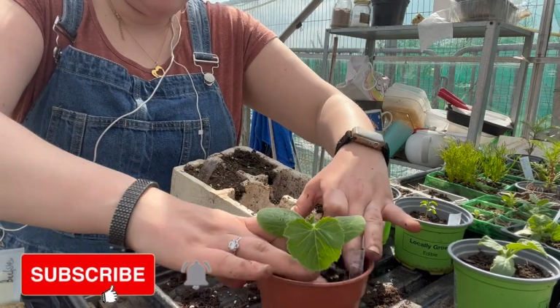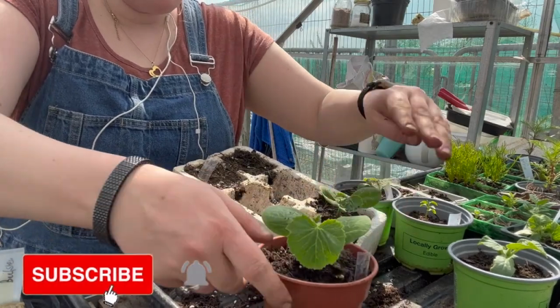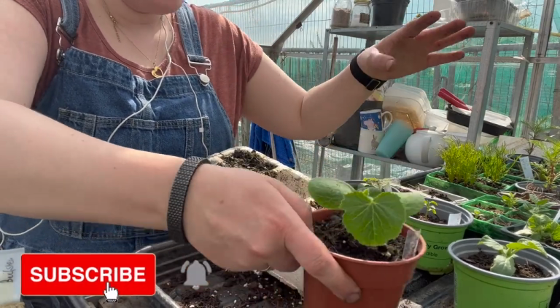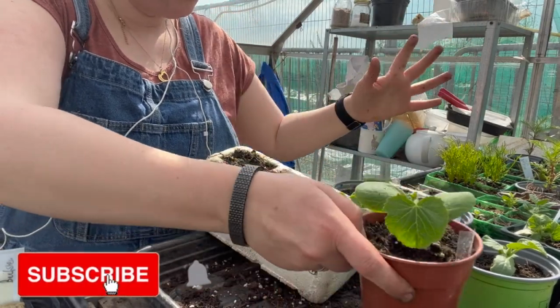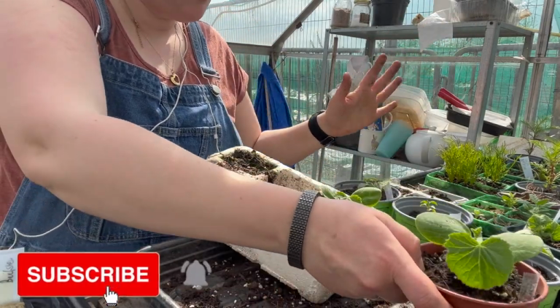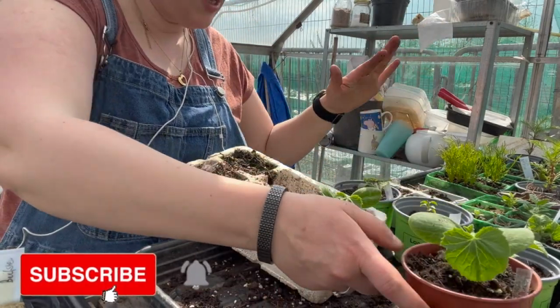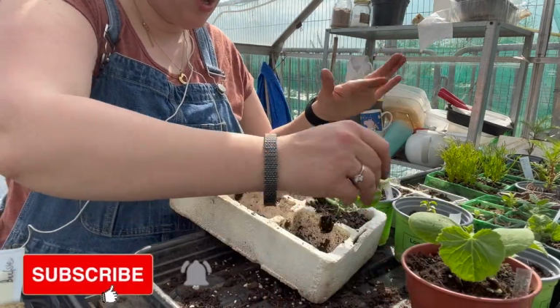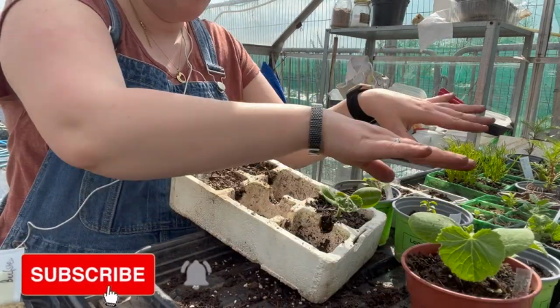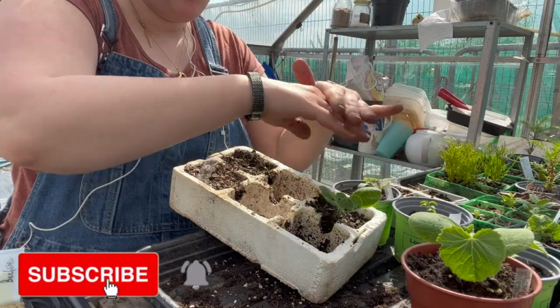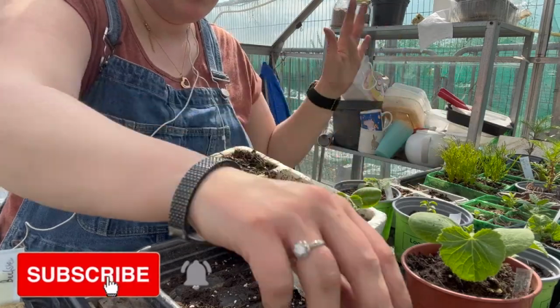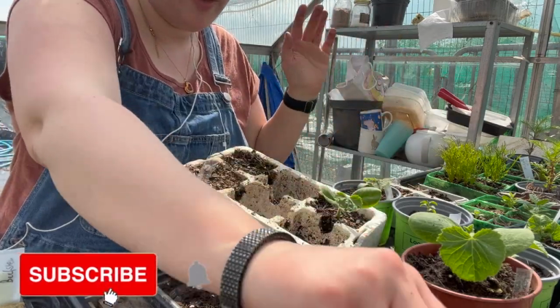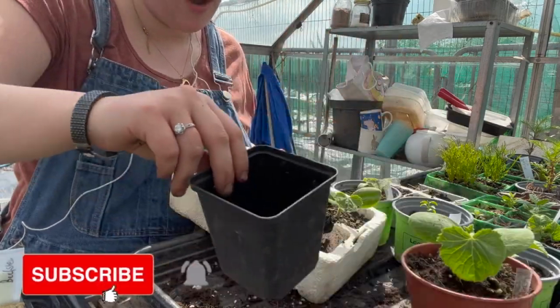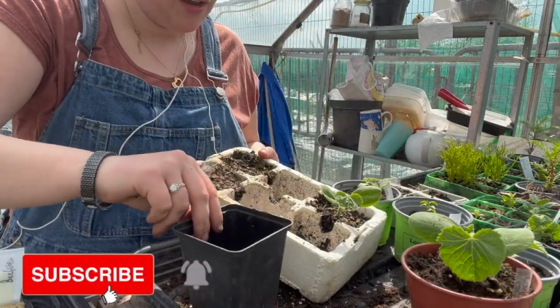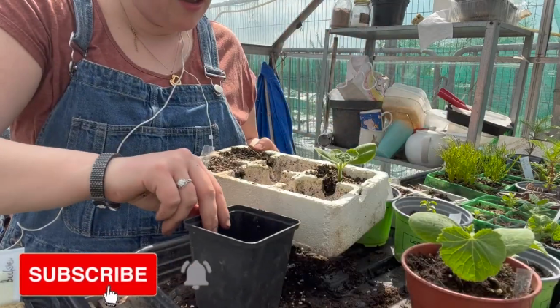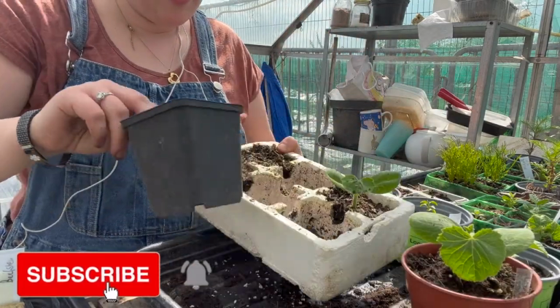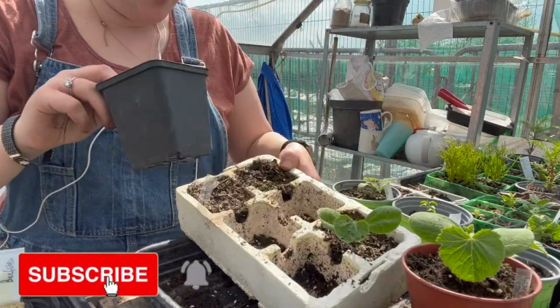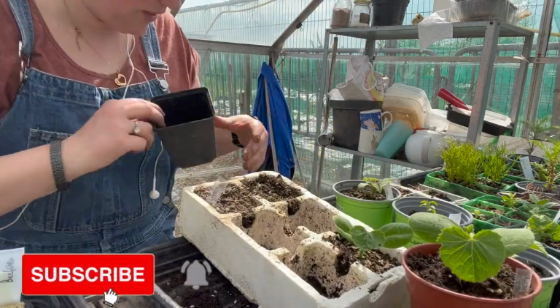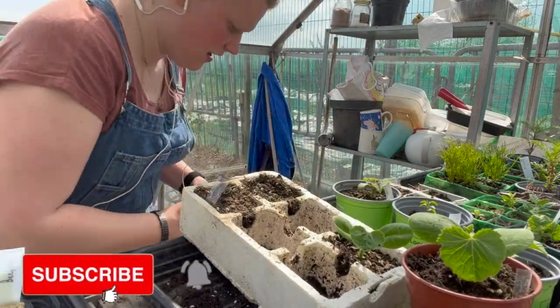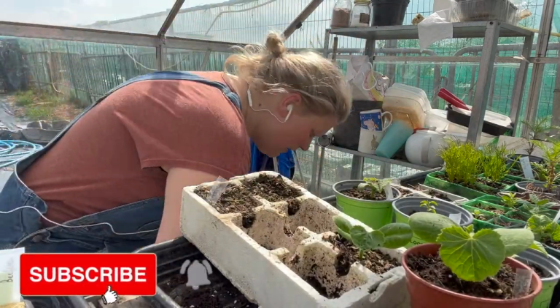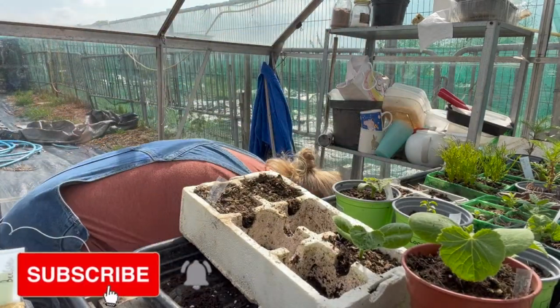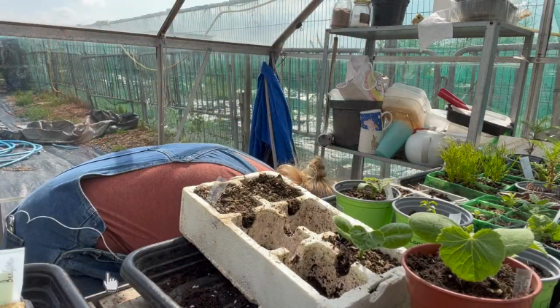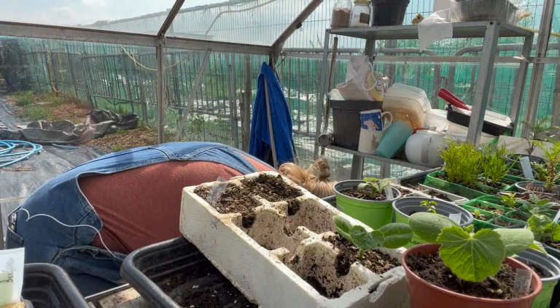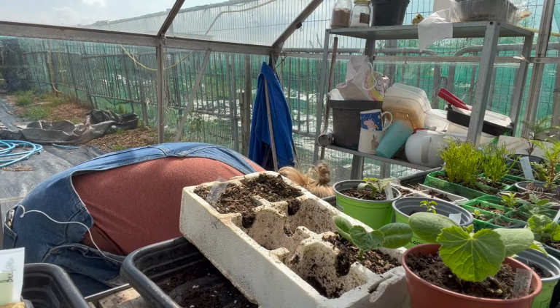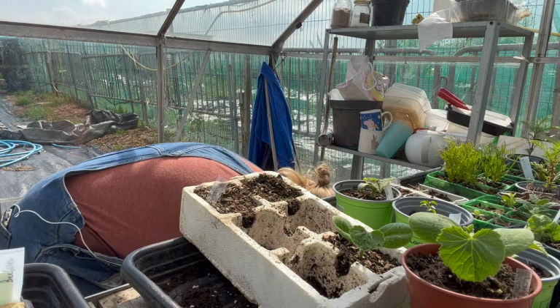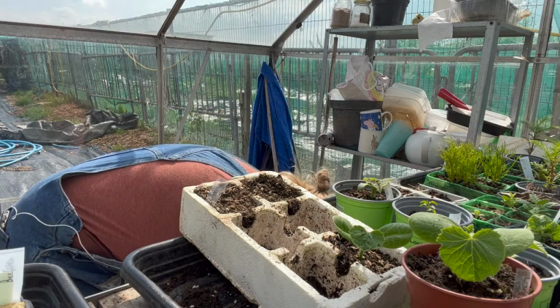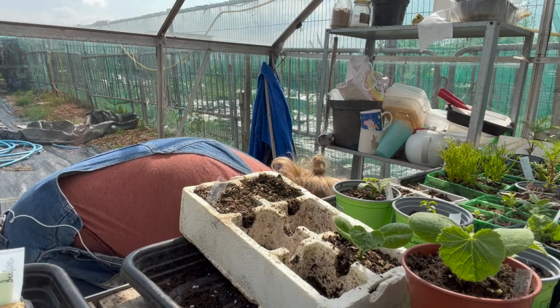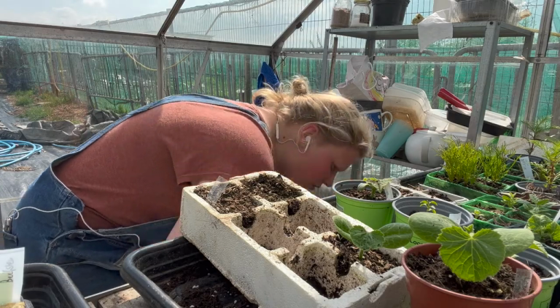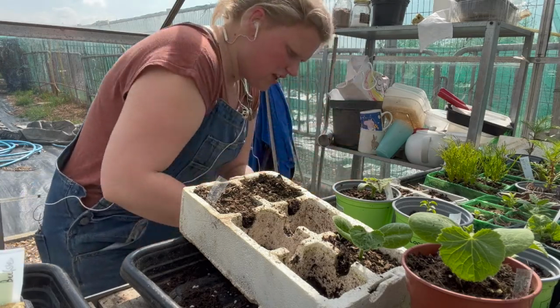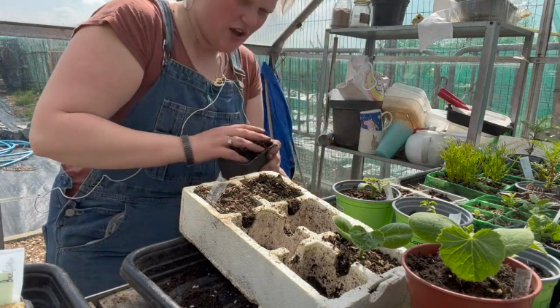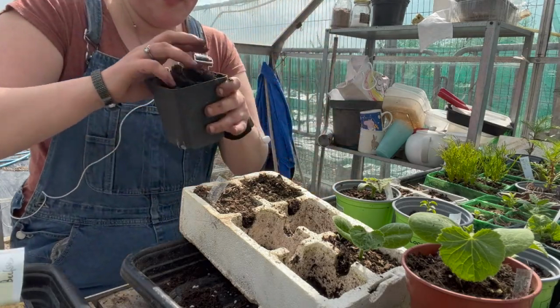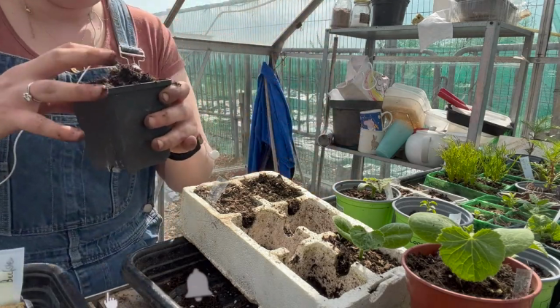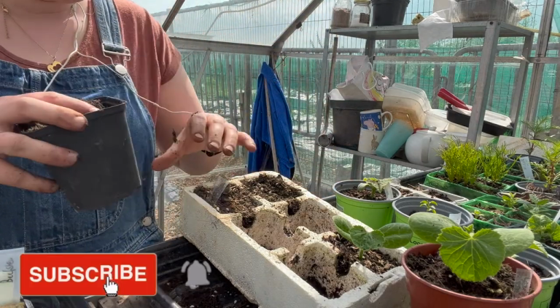I'm going to keep these all with the cucumbers. Okay, there. In there are all the summer squashes.